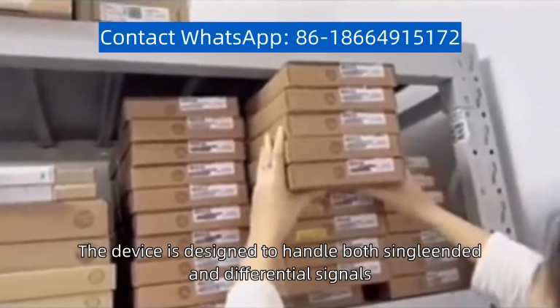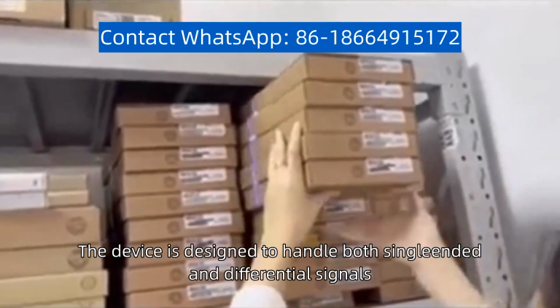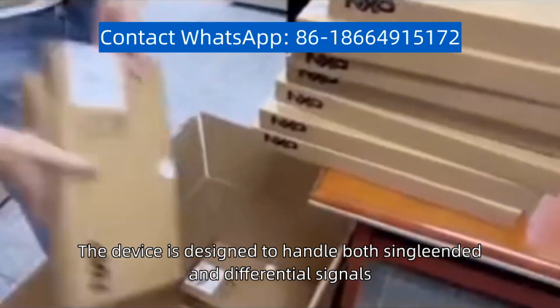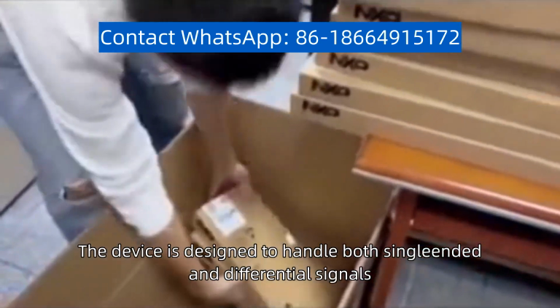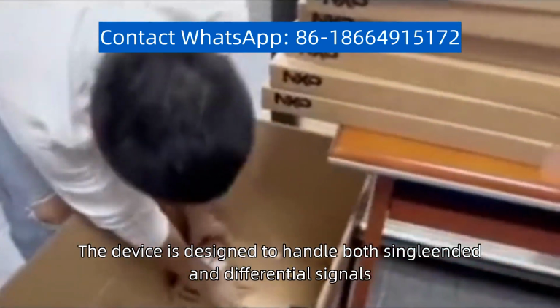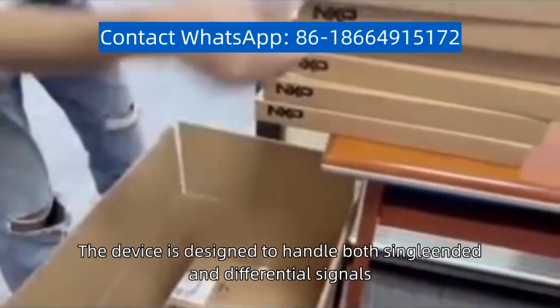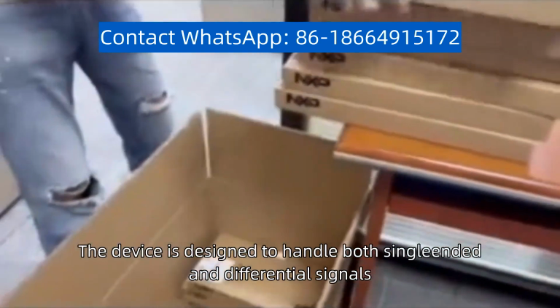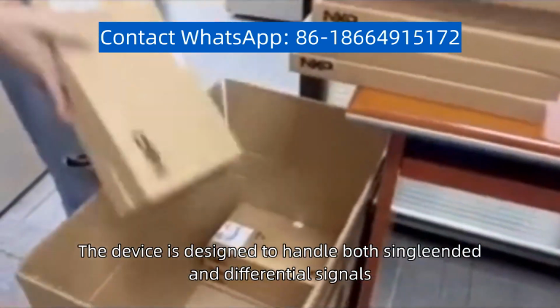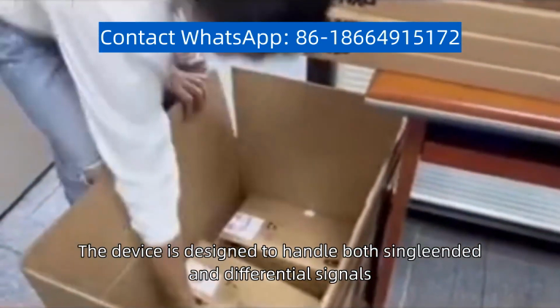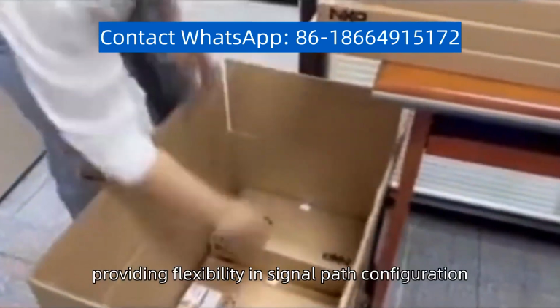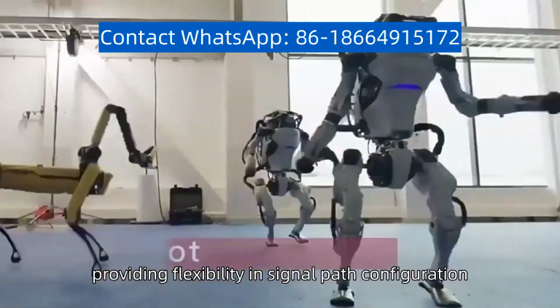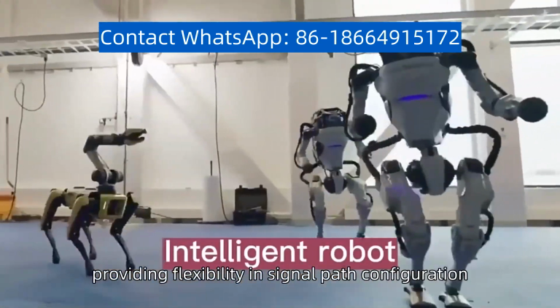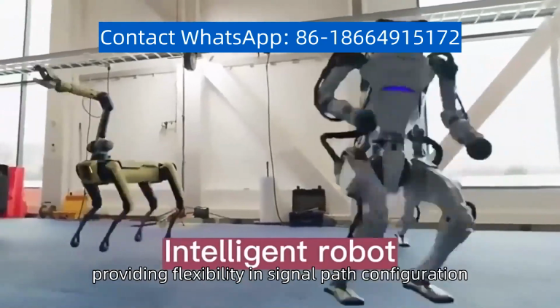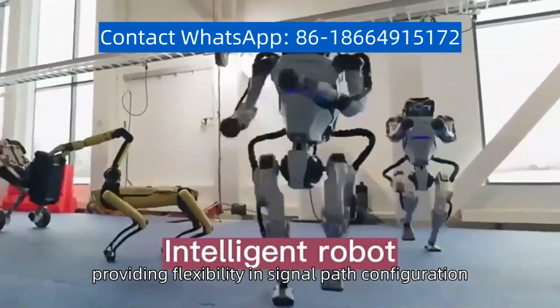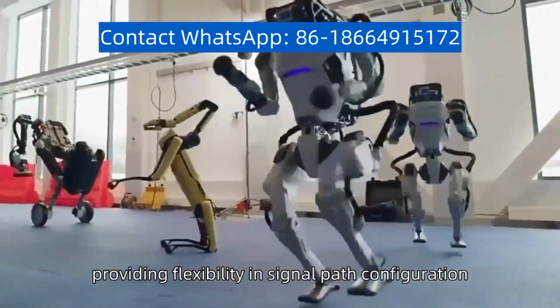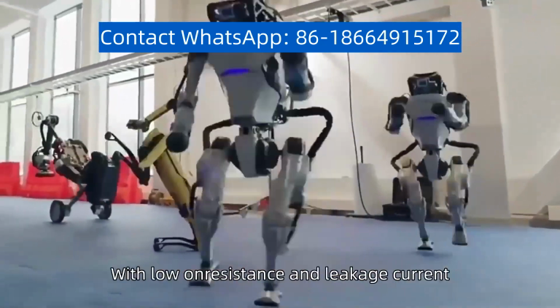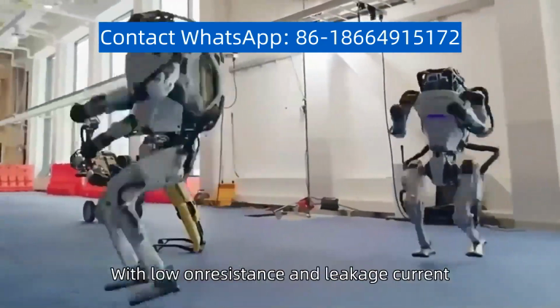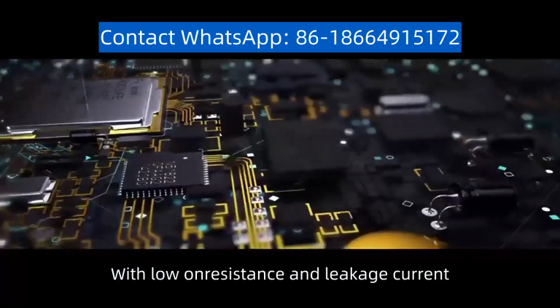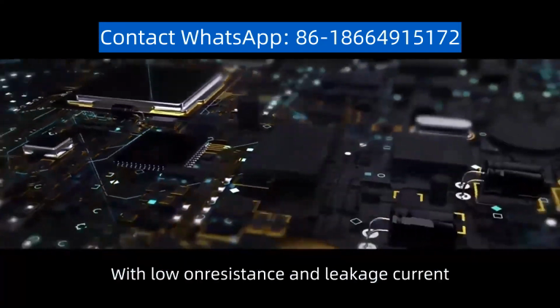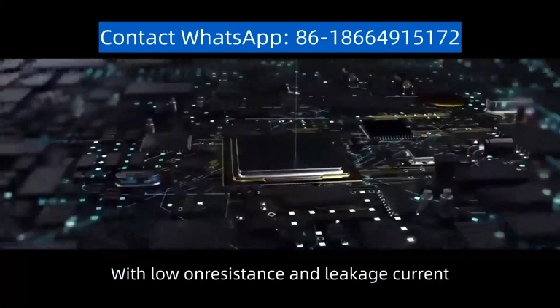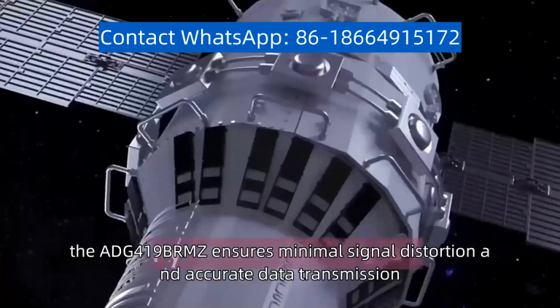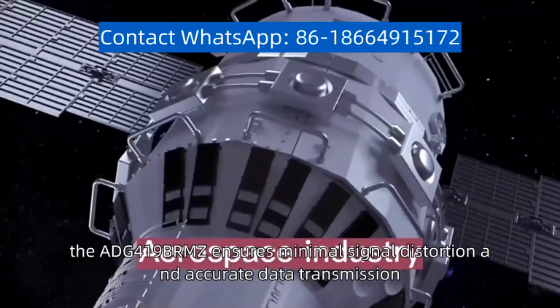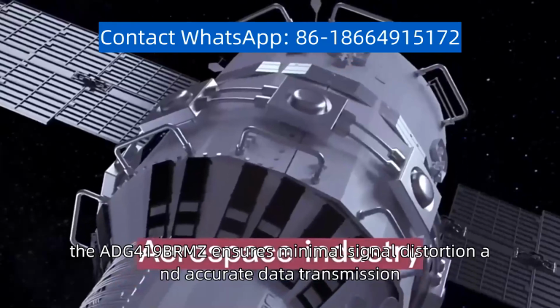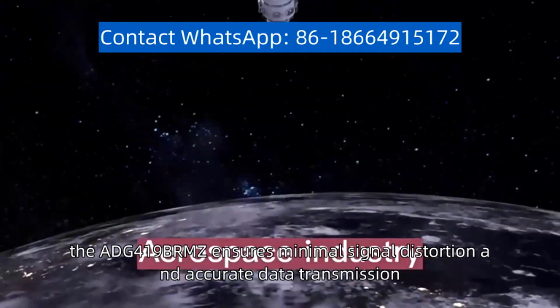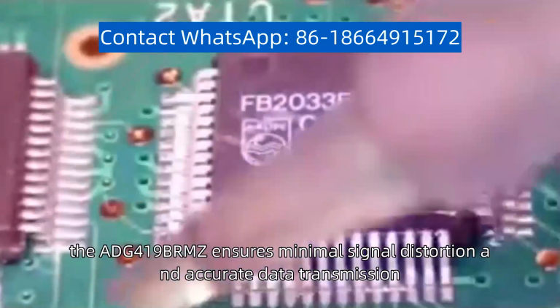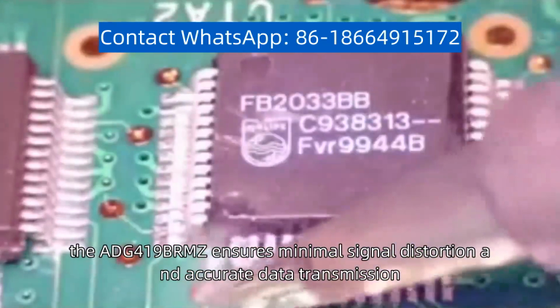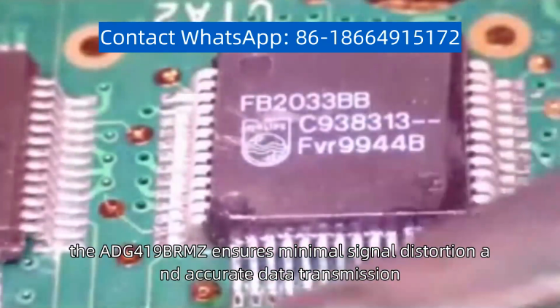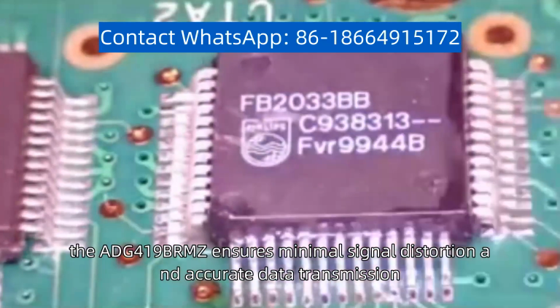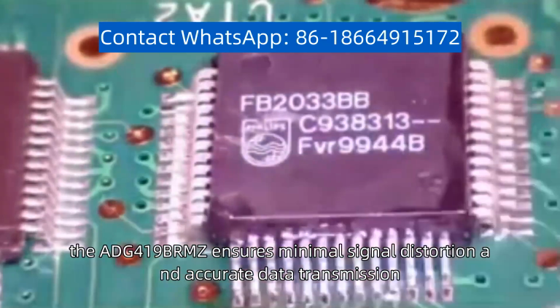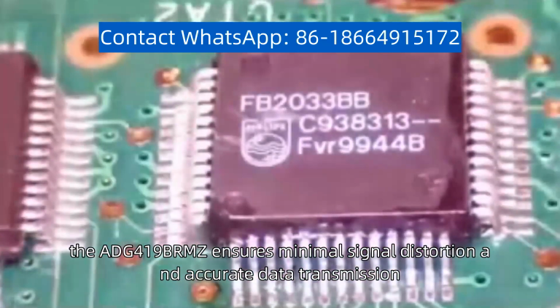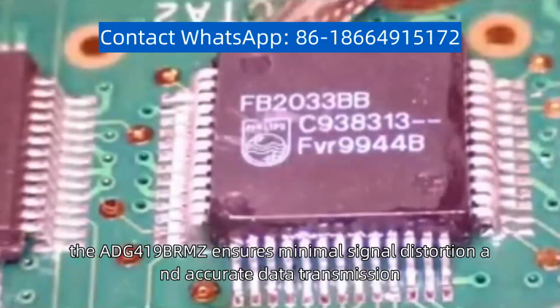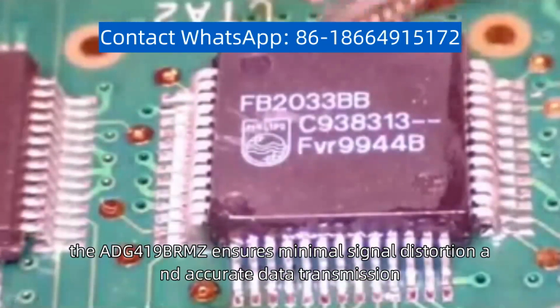The device is designed to handle both single-ended and differential signals, providing flexibility in signal path configuration. With low on-resistance and leakage current, the ADG419BRMZ ensures minimal signal distortion and accurate data transmission.